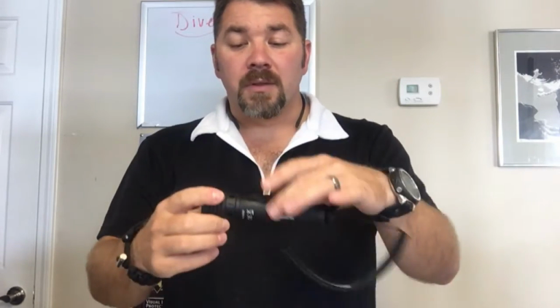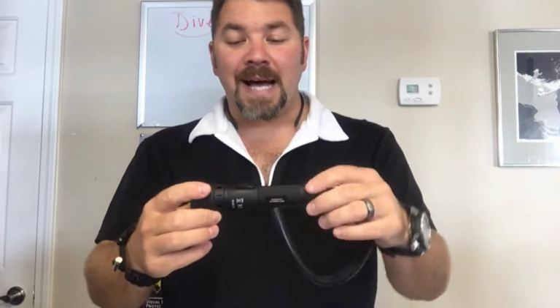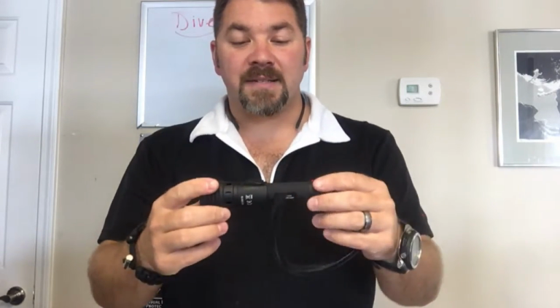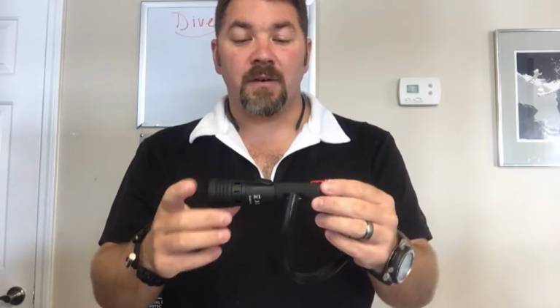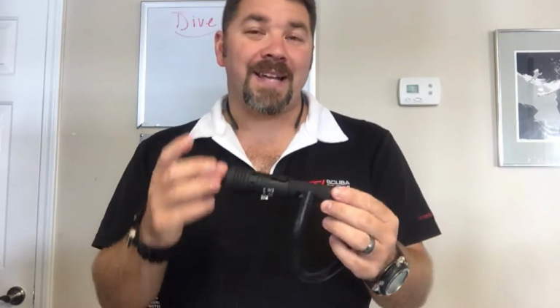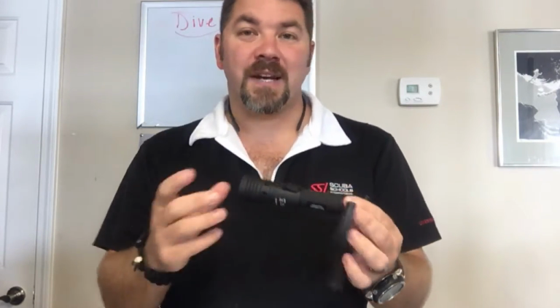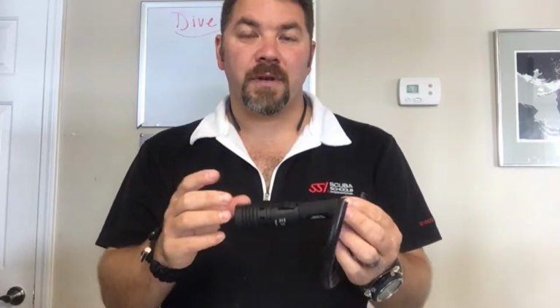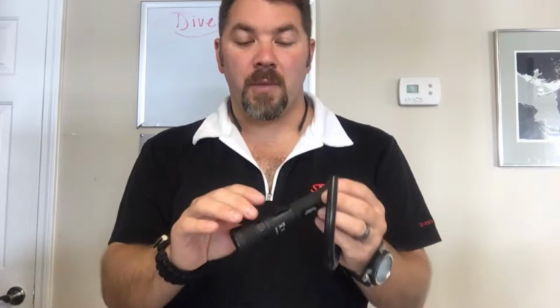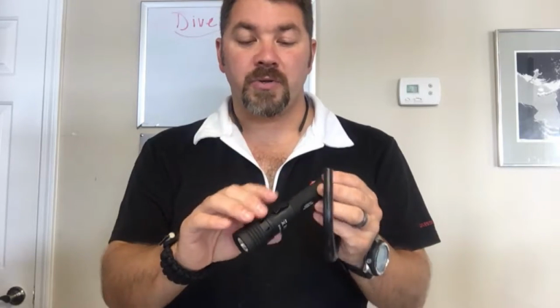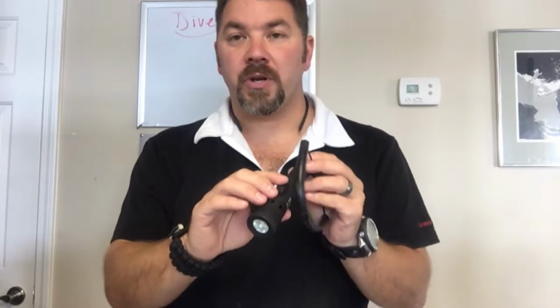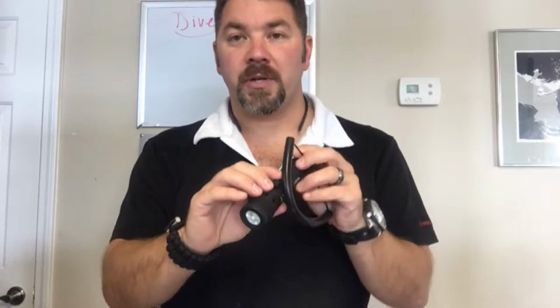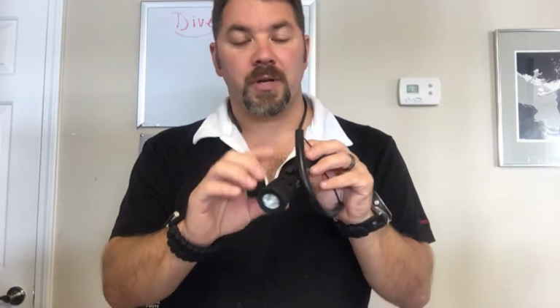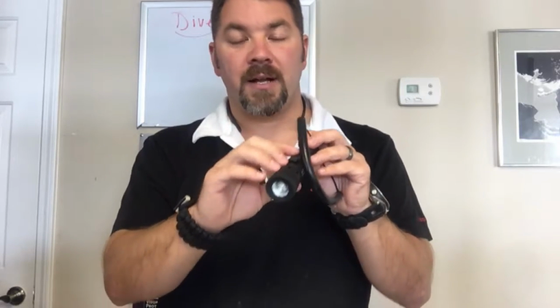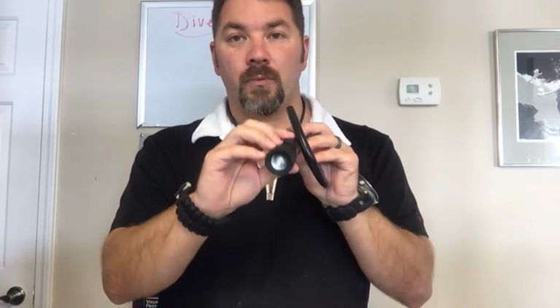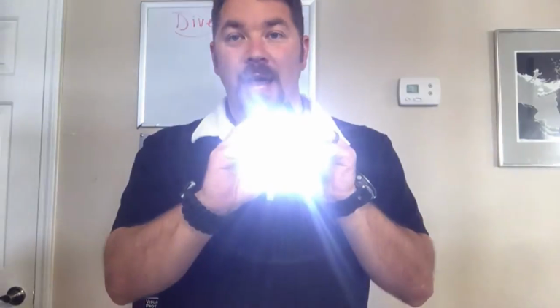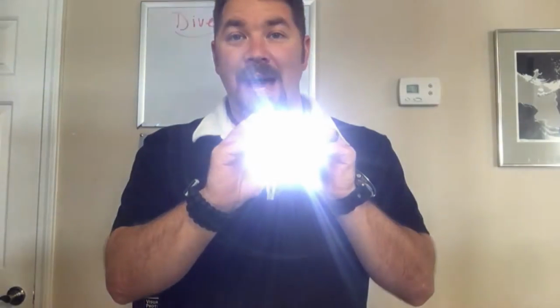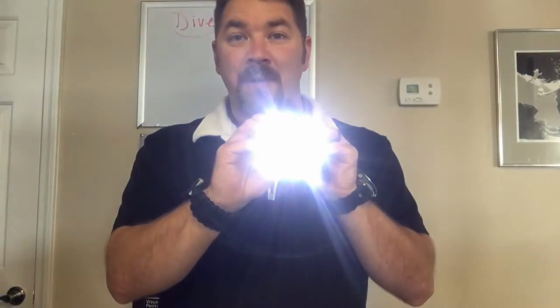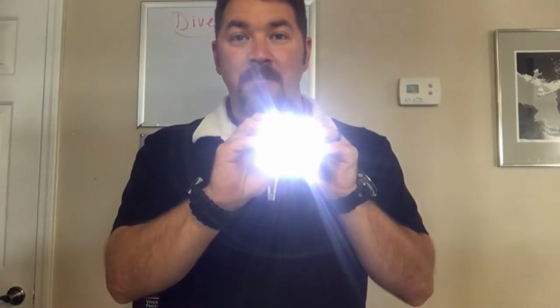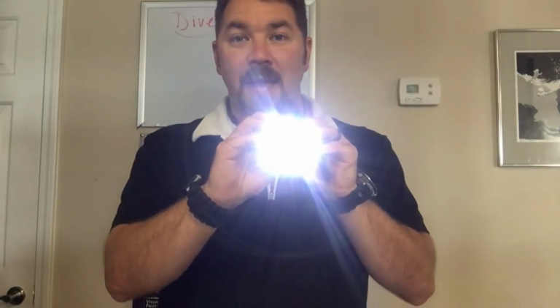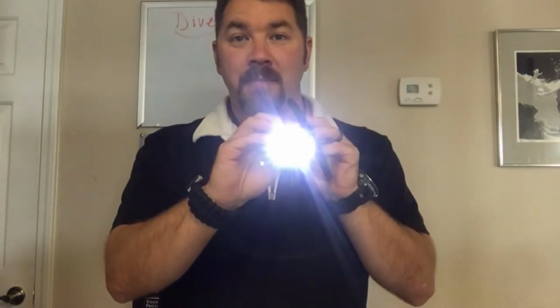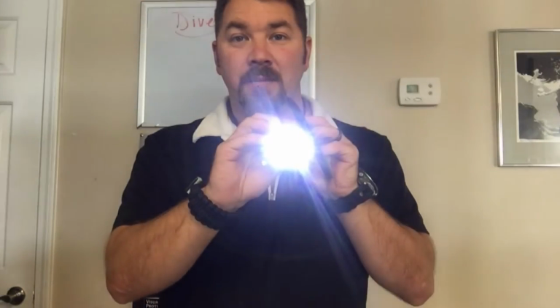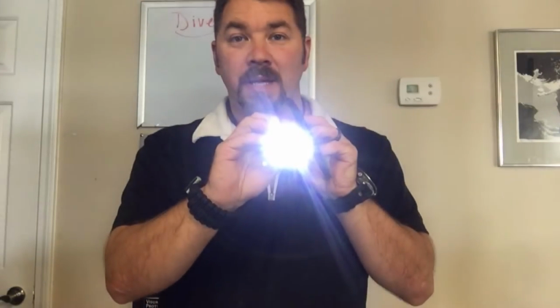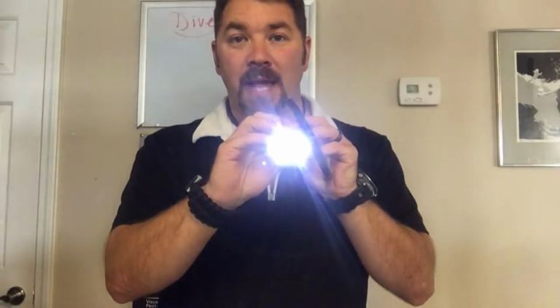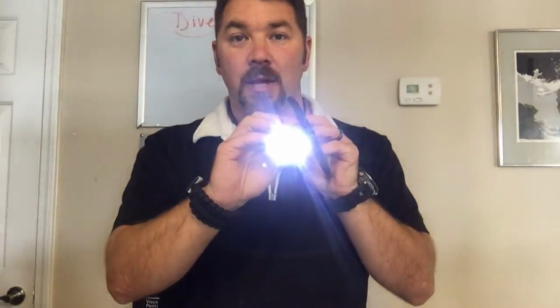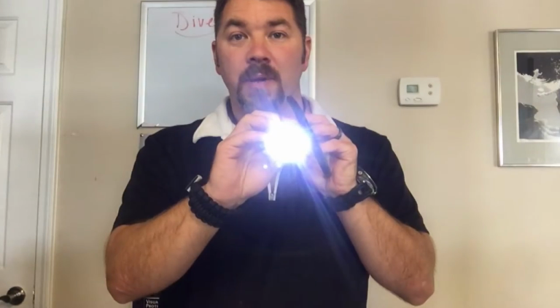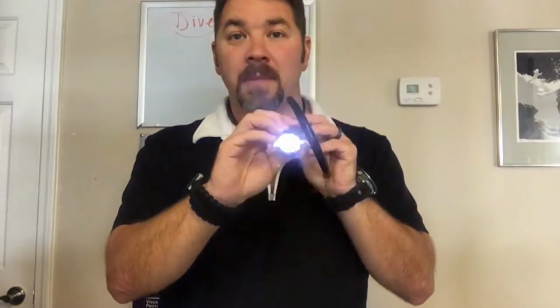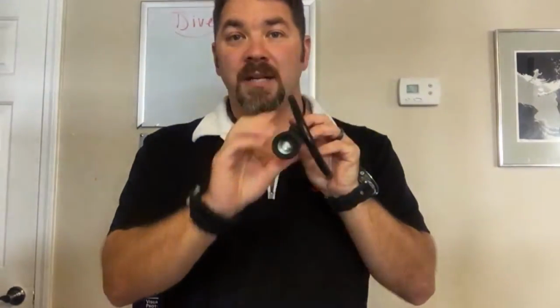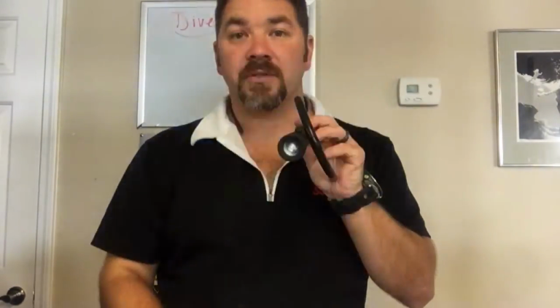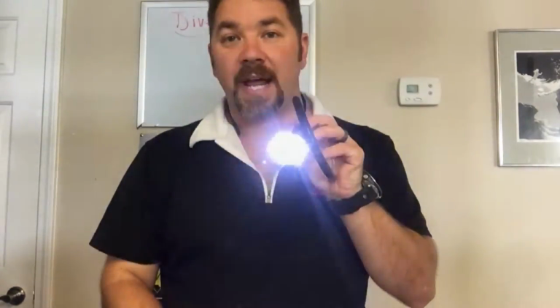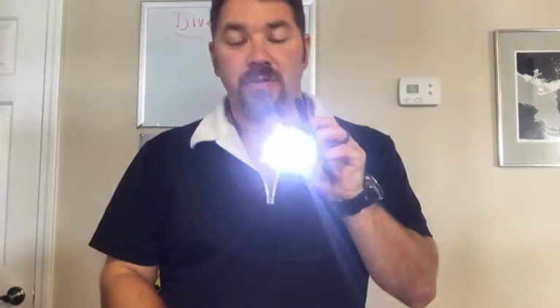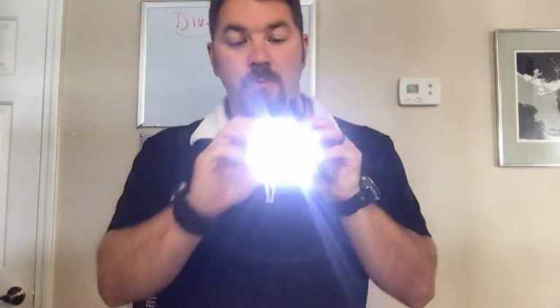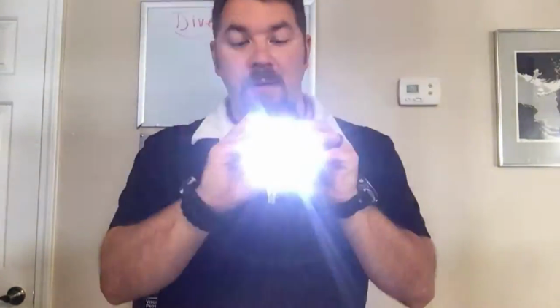The light itself has several different modes. When you come to turn the light on, we're going to have a high beam, a medium beam, a low beam, and it's also going to have a strobe beam.